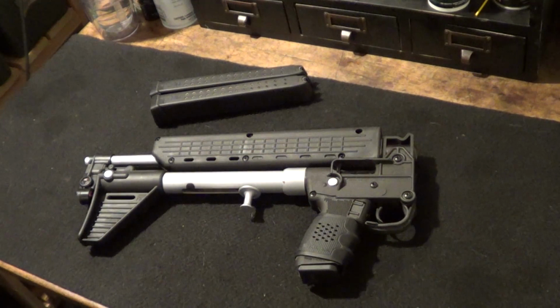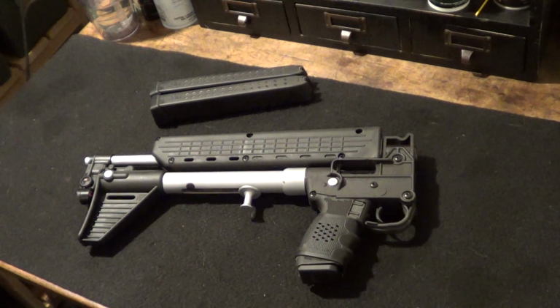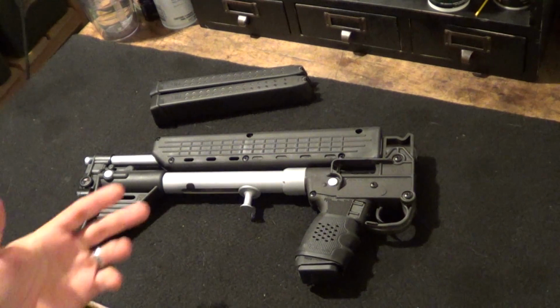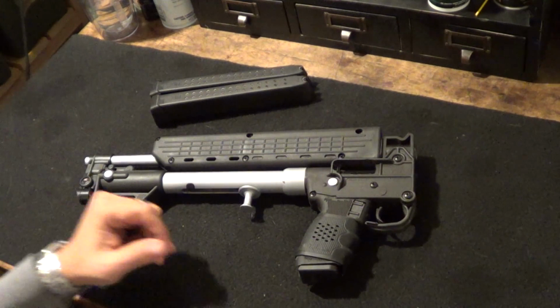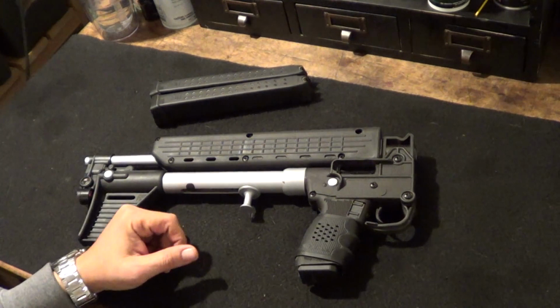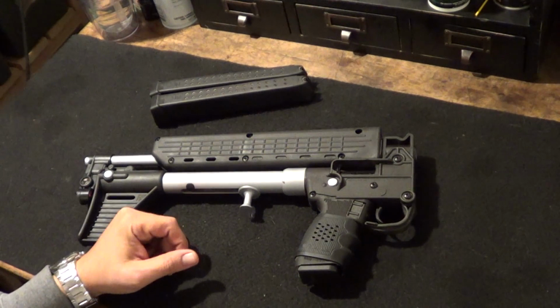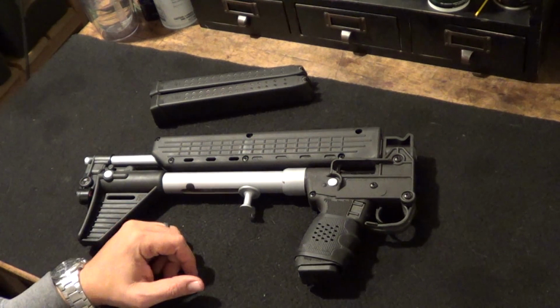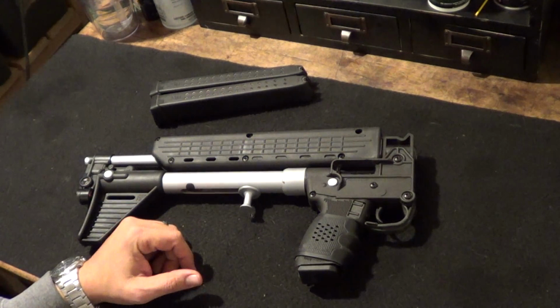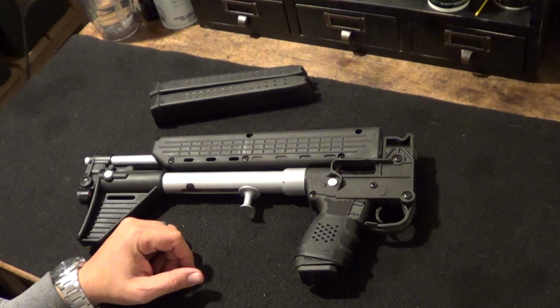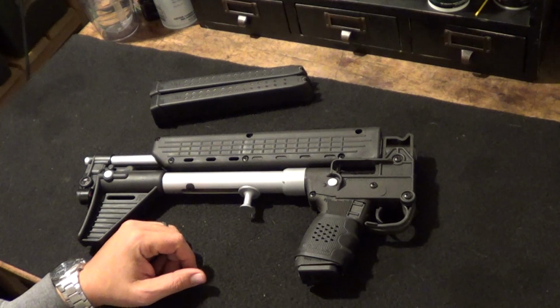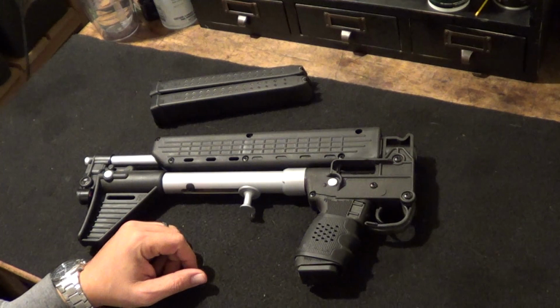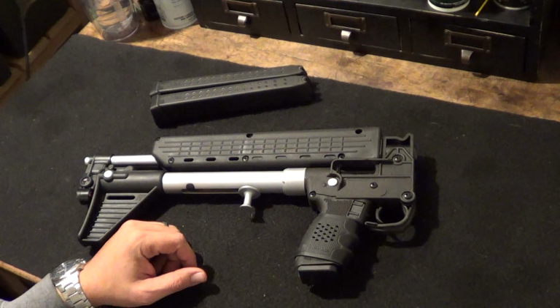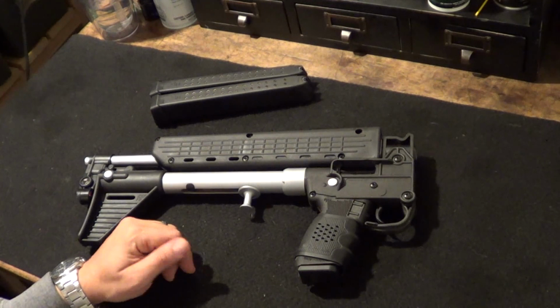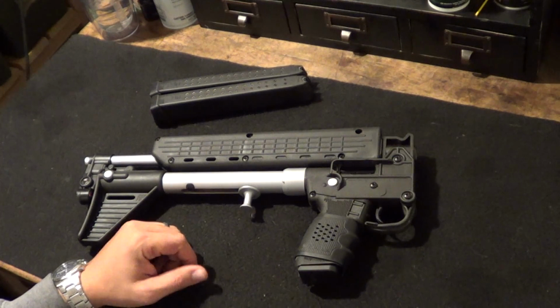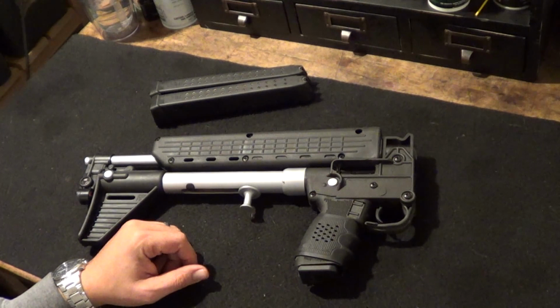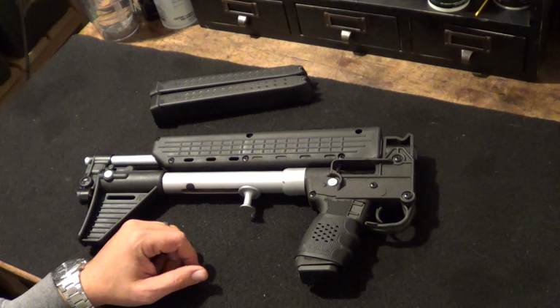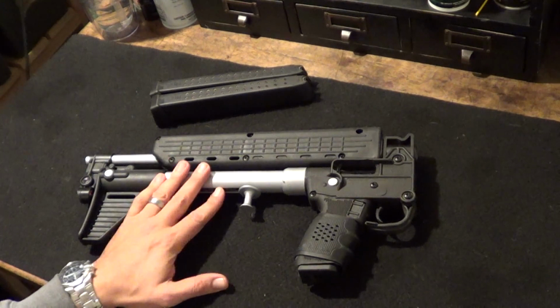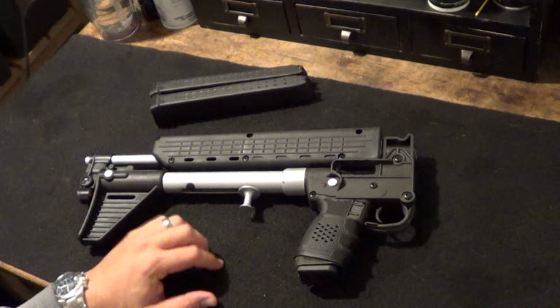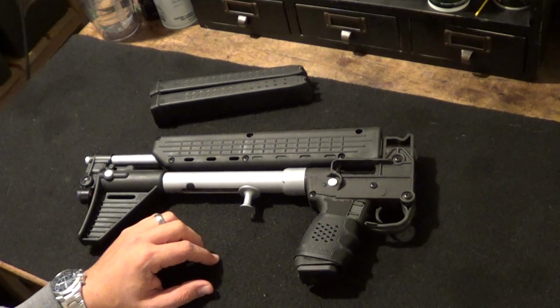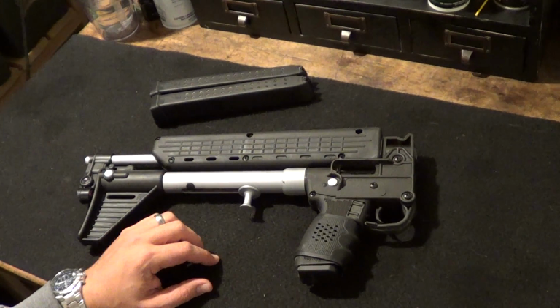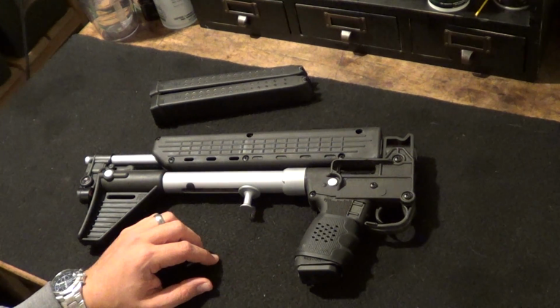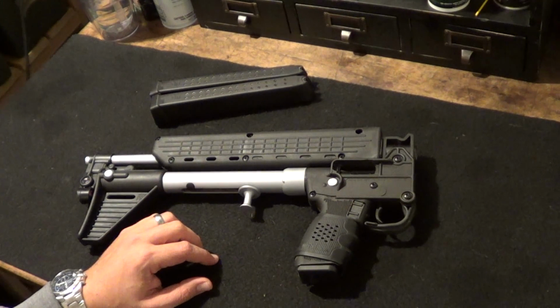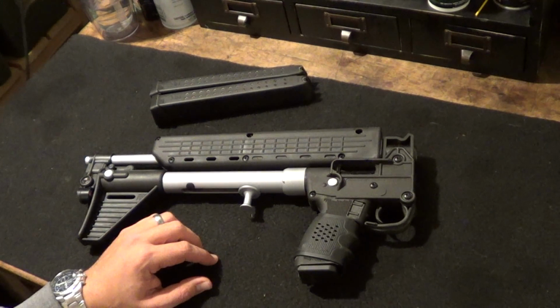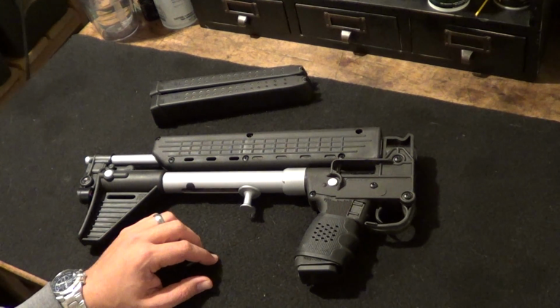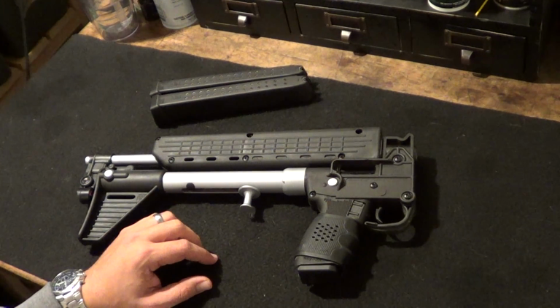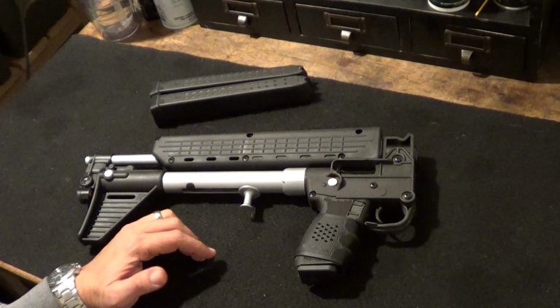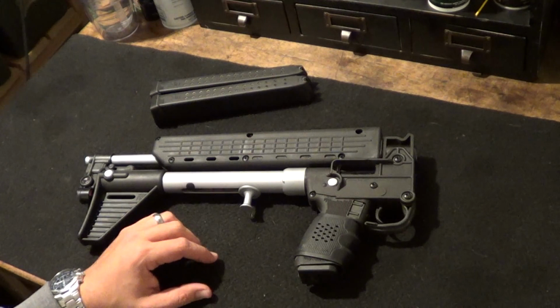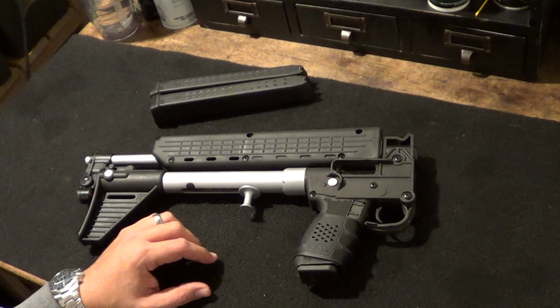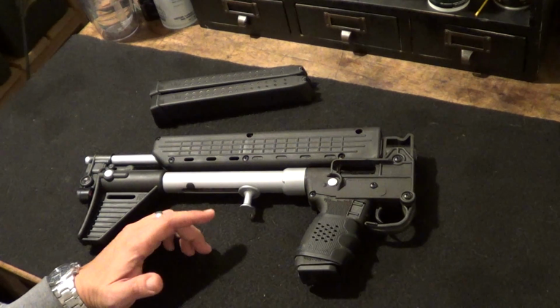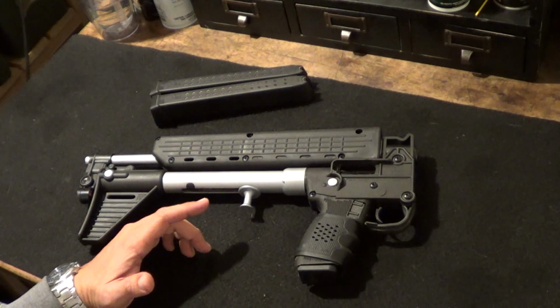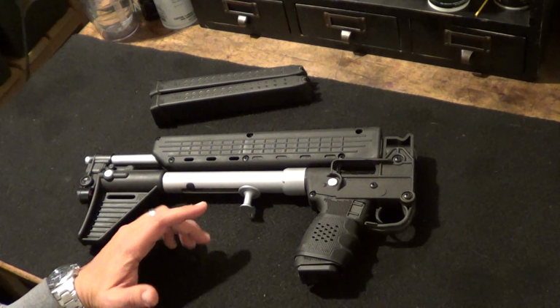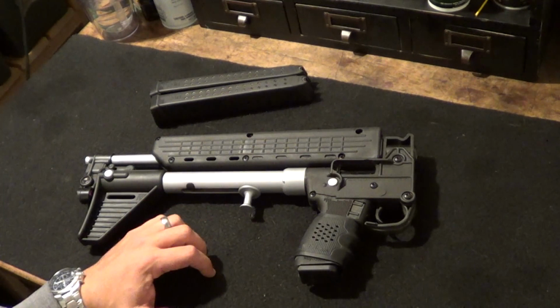This is a great little carbine. For those of you who don't know, this is my only Kel-Tec - I never wanted a Kel-Tec anything except for this one. I just think the design is amazing. I've heard nothing but great things about it.